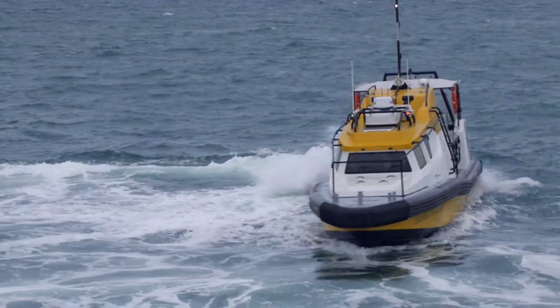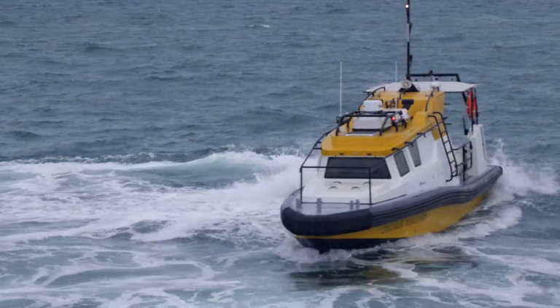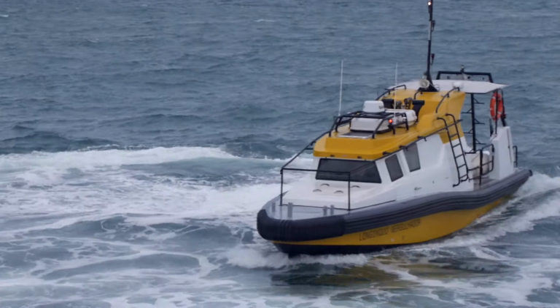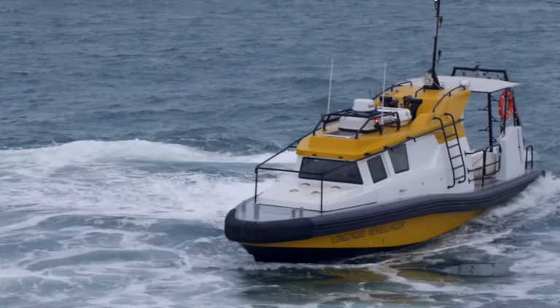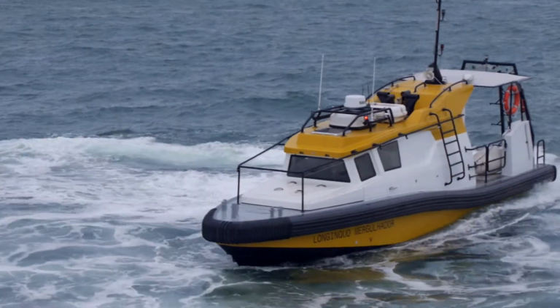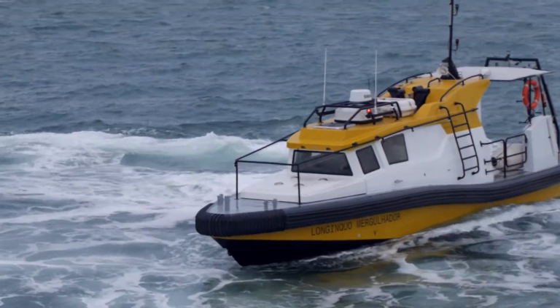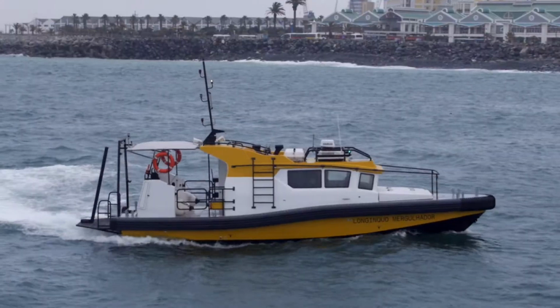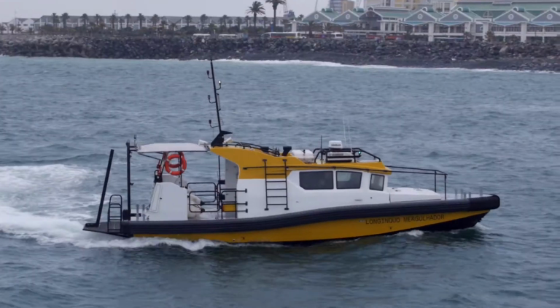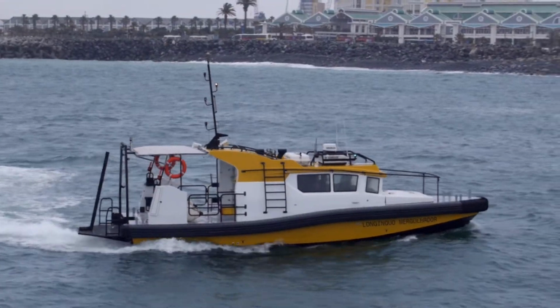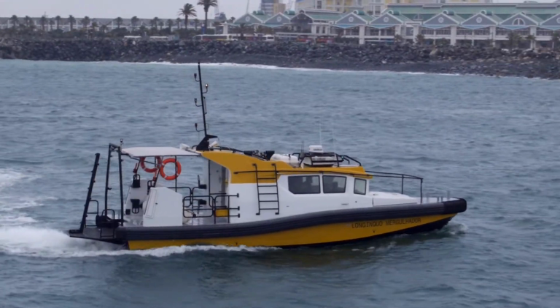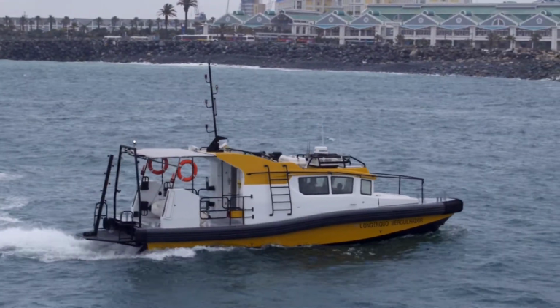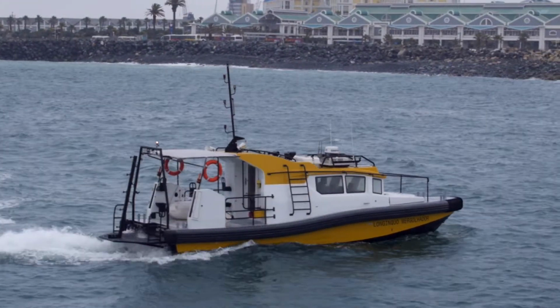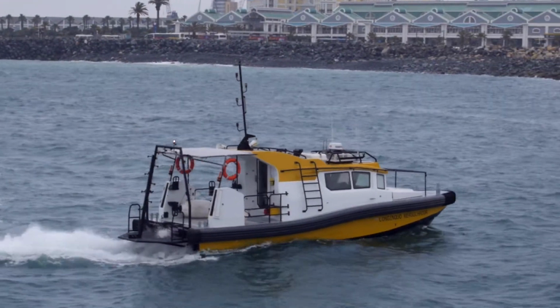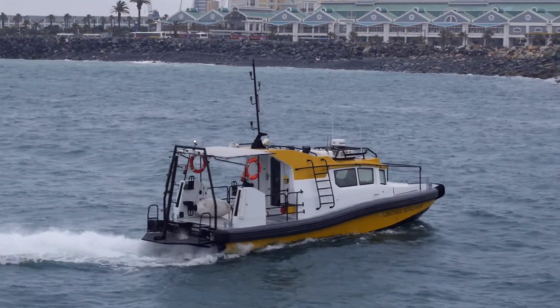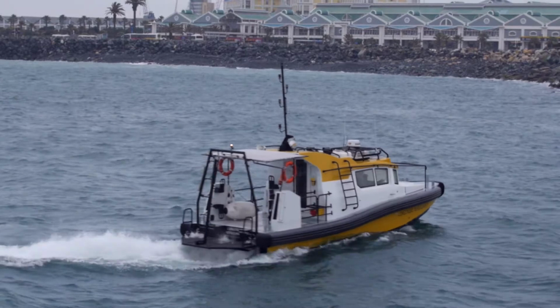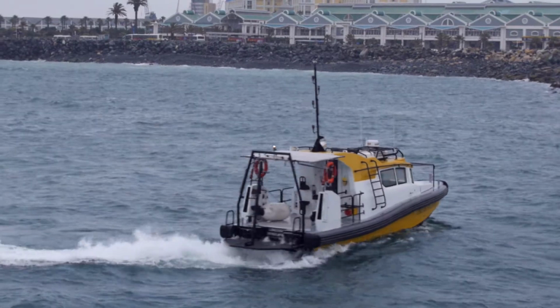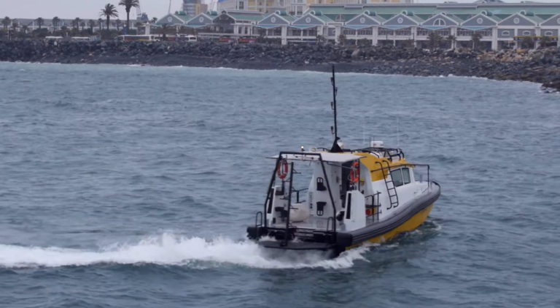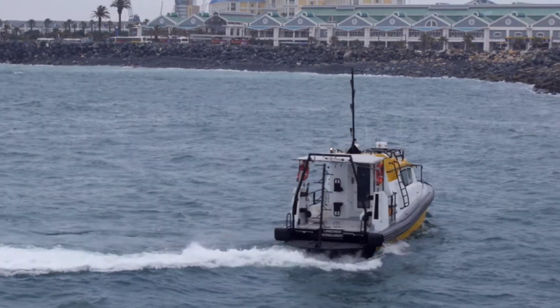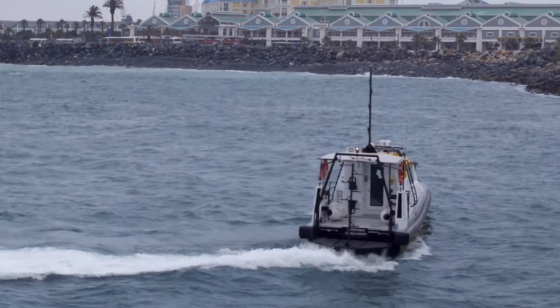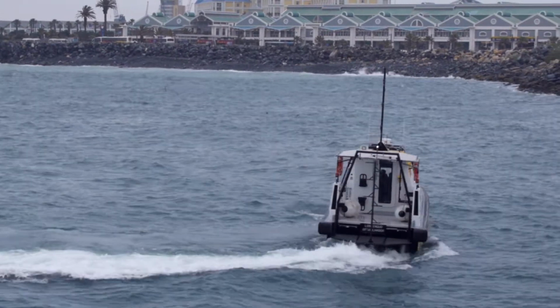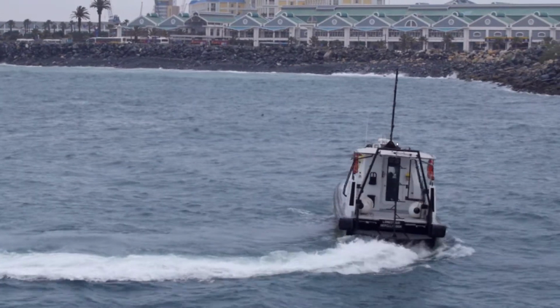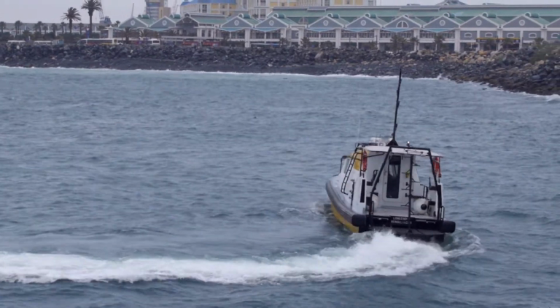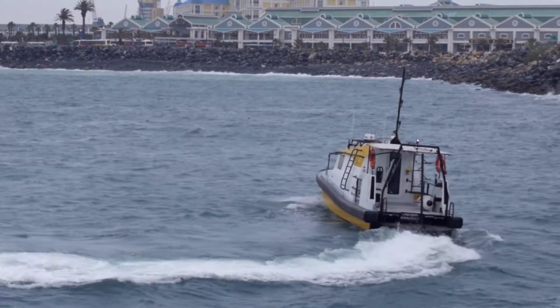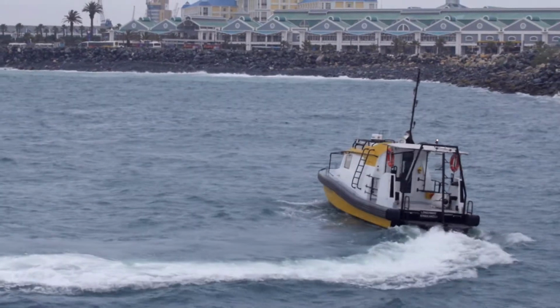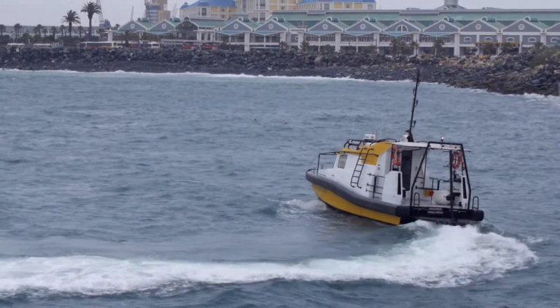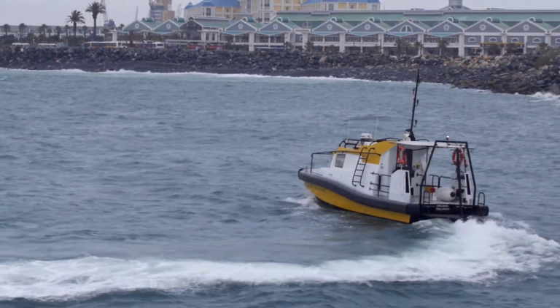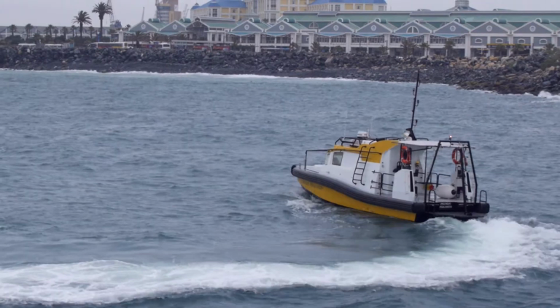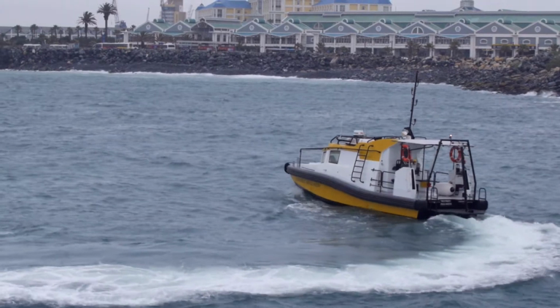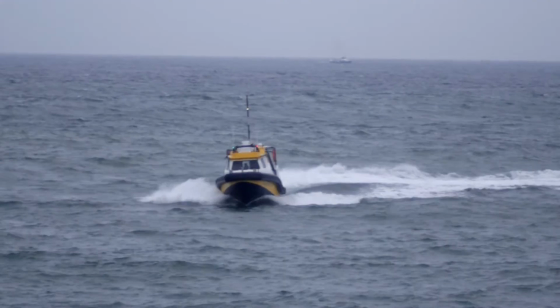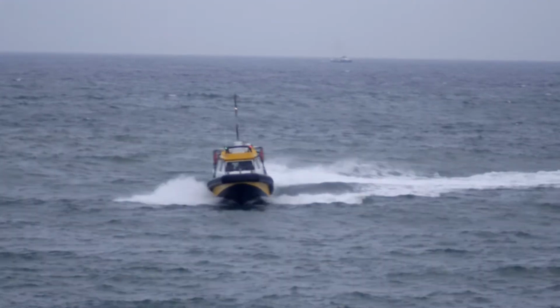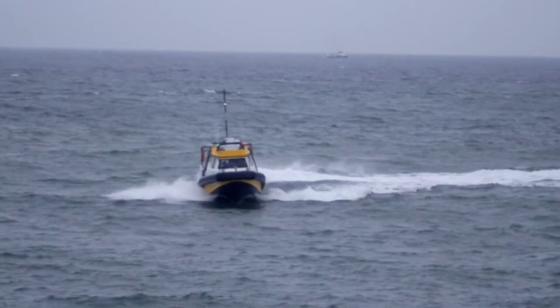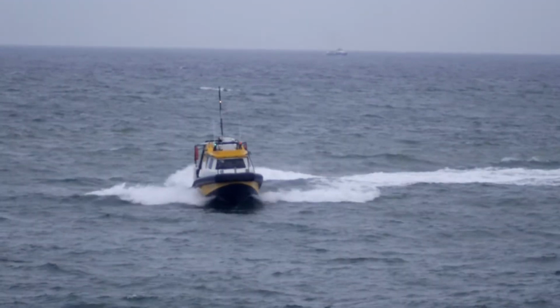Nautic Africa presents the HydraCraft 1400 dive support vessel, a ground-breaking collaboration with Unique Hydra of the Unique Maritime Group, leaders in the development of custom dive equipment to the oil and gas industry.